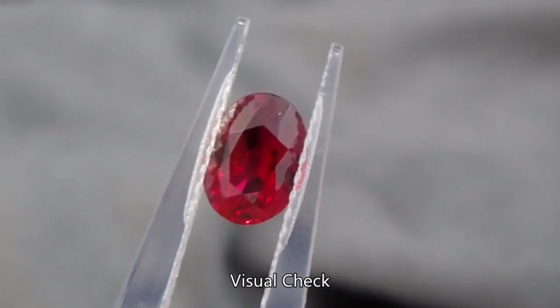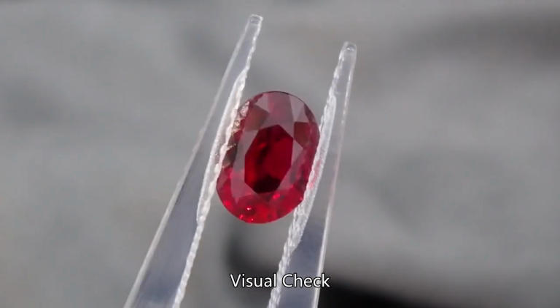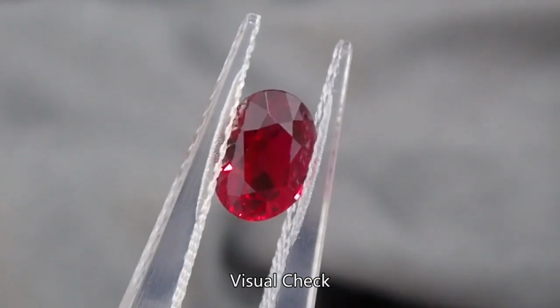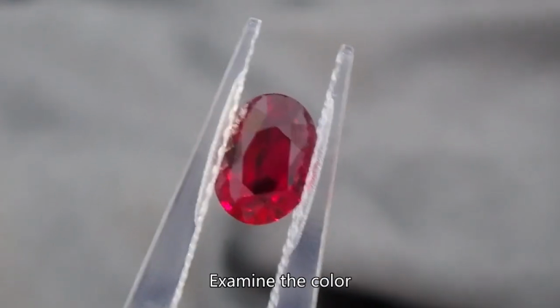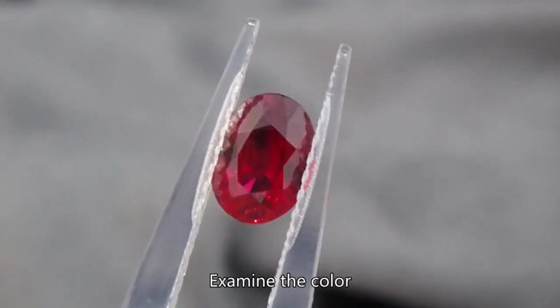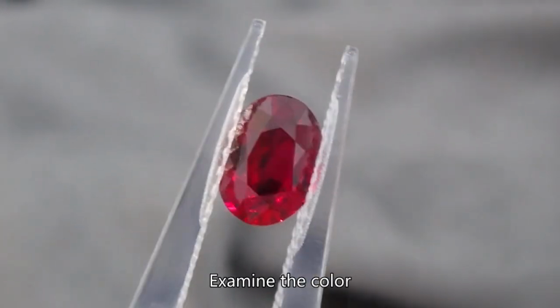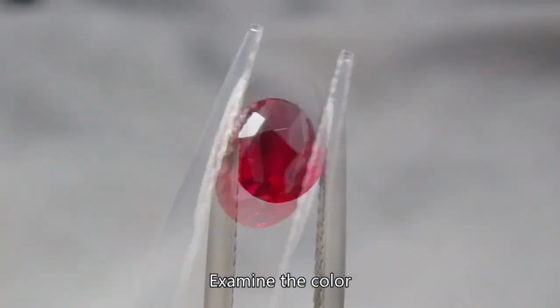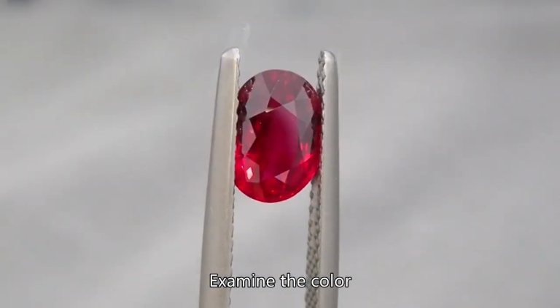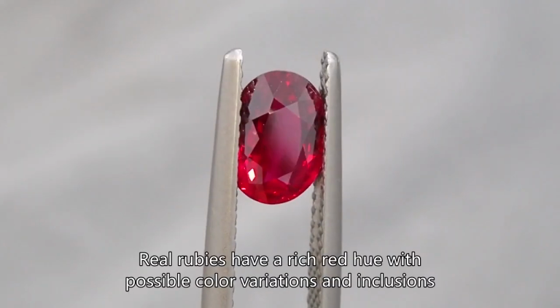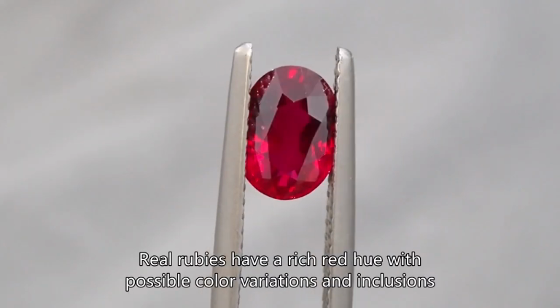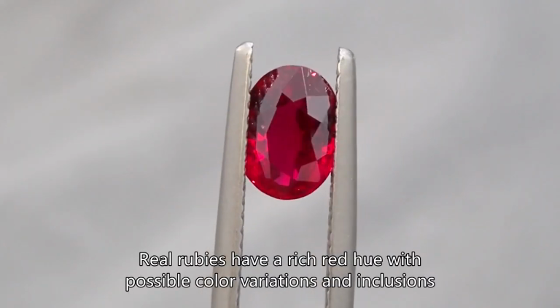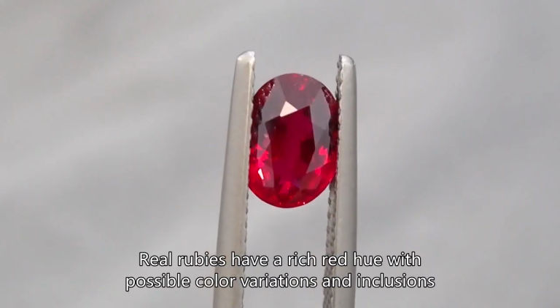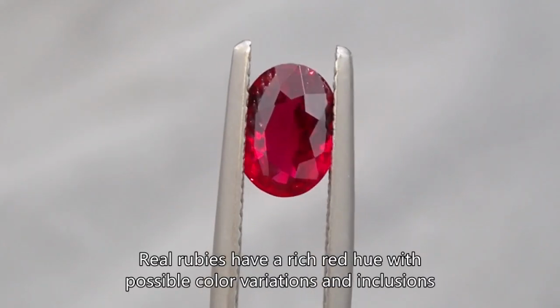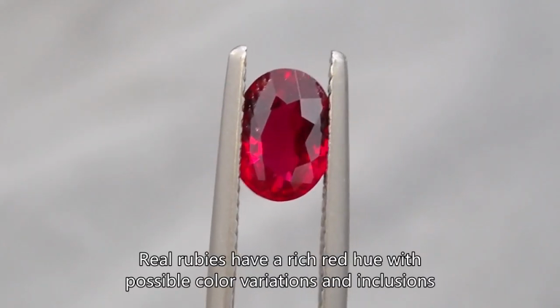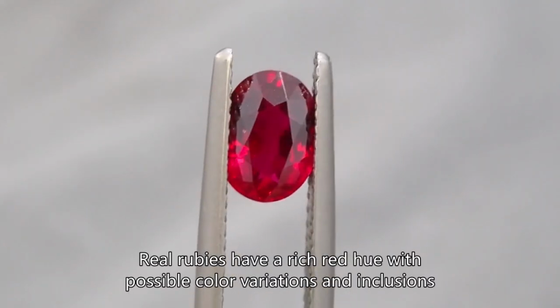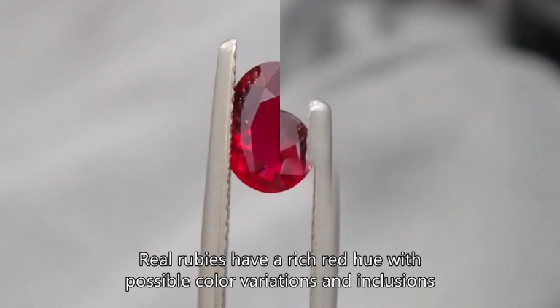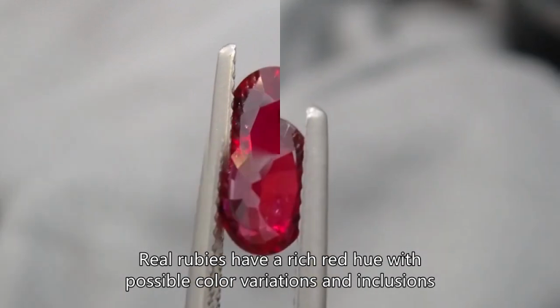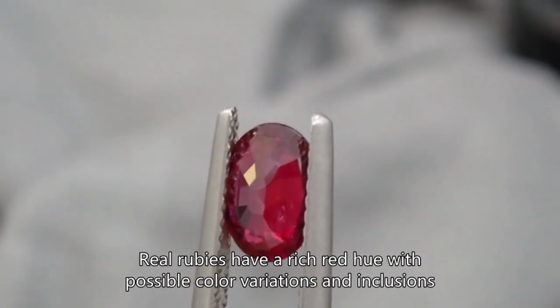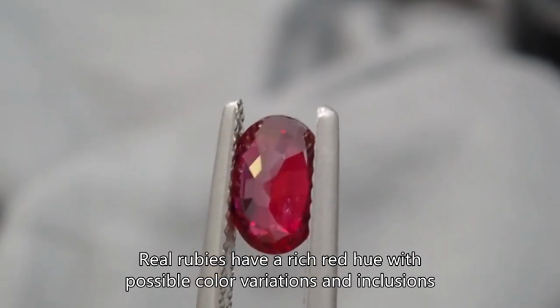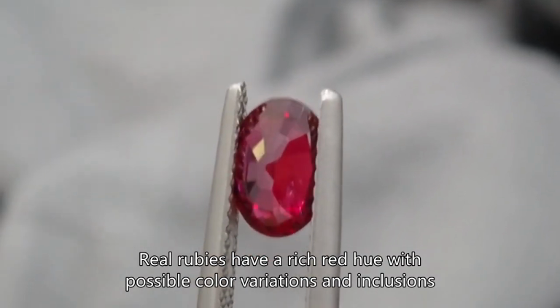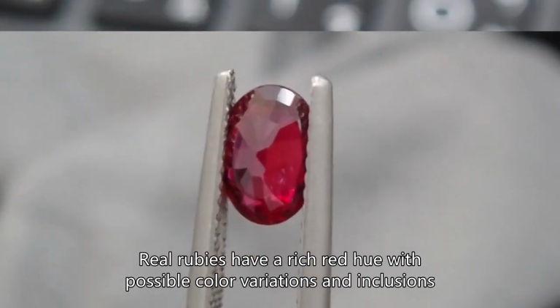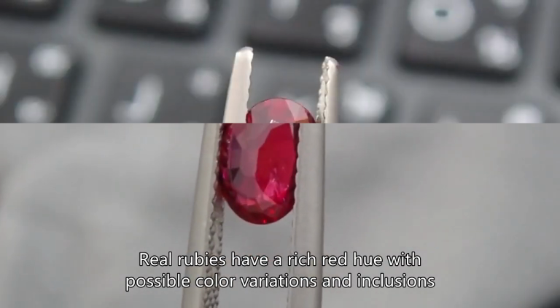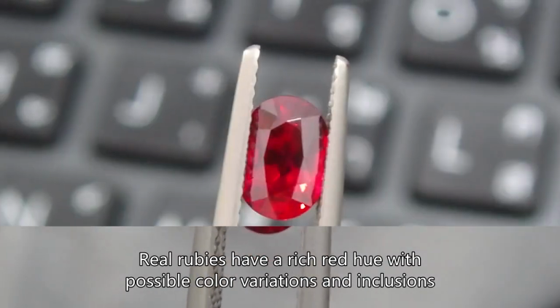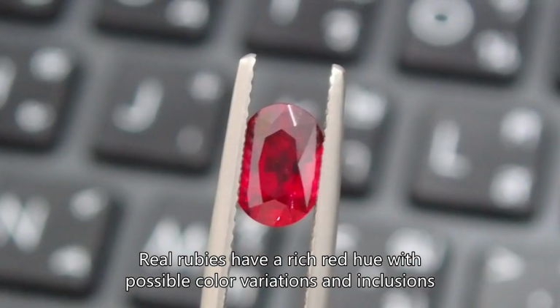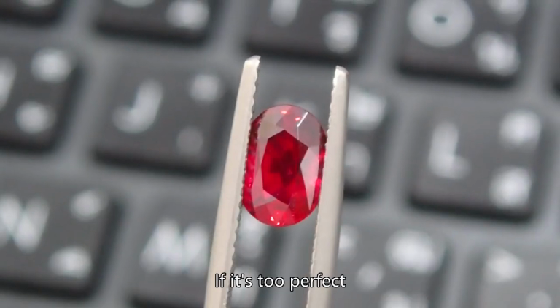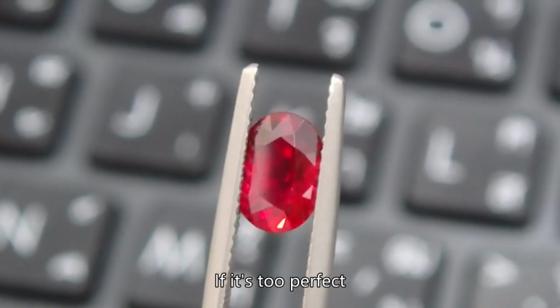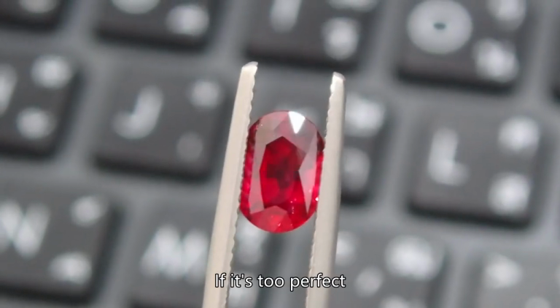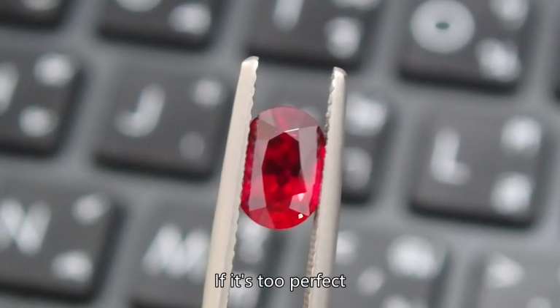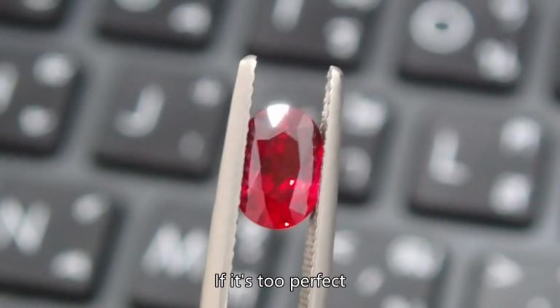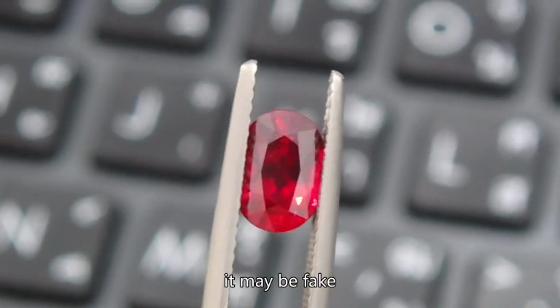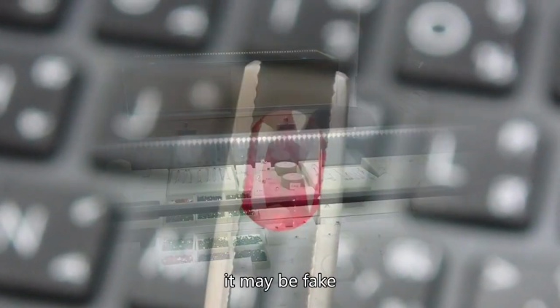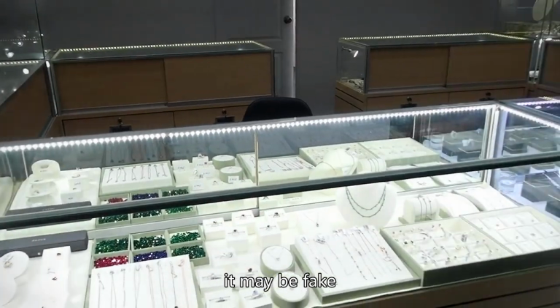Visual check: Examine the color. Real rubies have a rich red hue with possible color variations and inclusions. If it's too perfect, it may be fake.